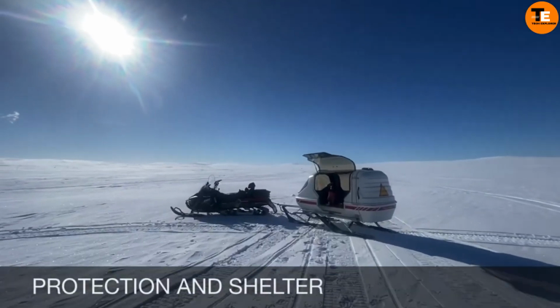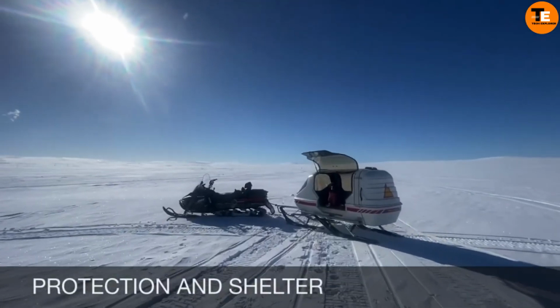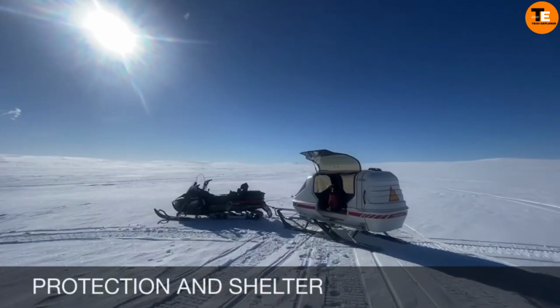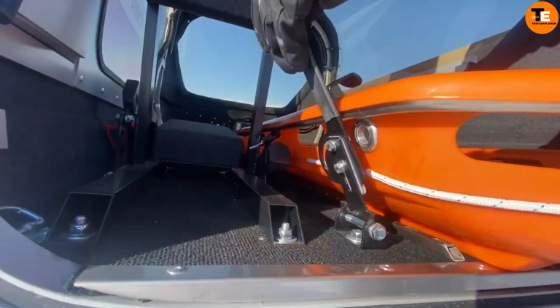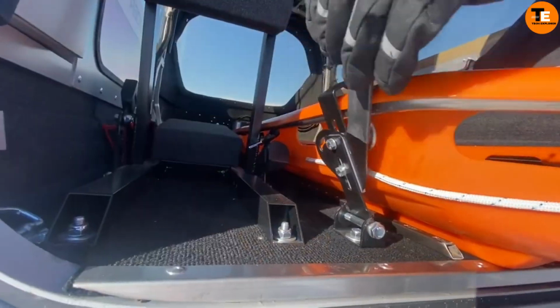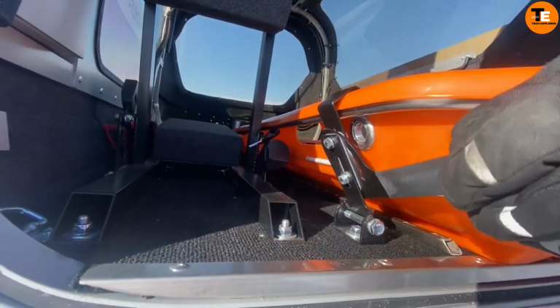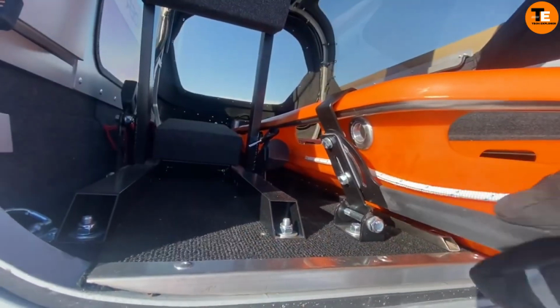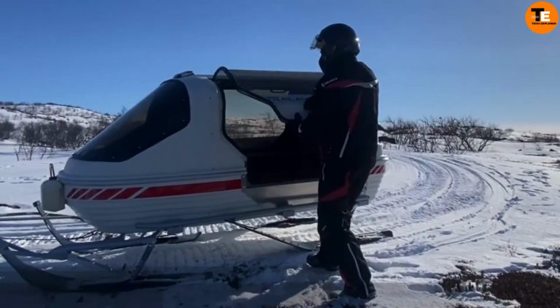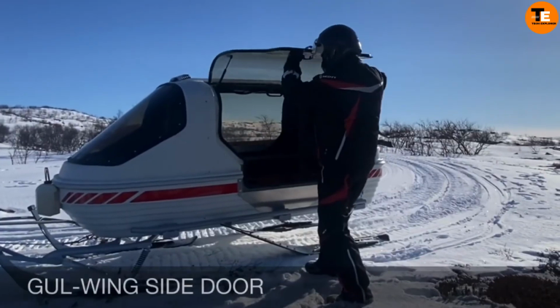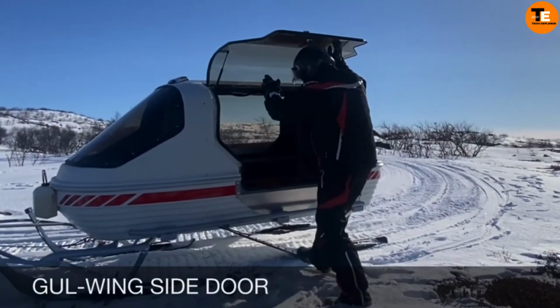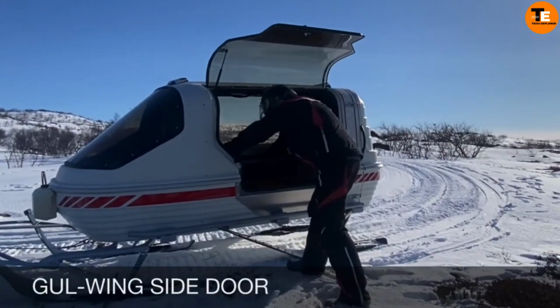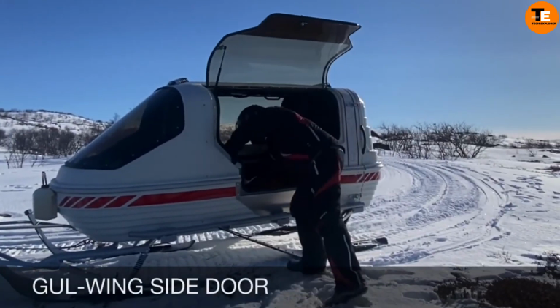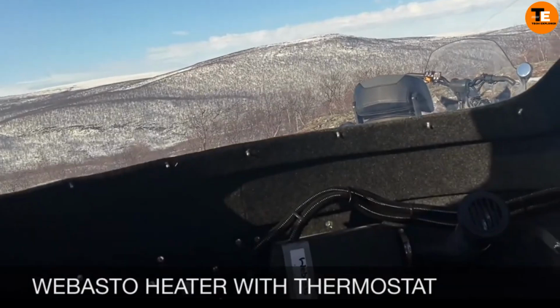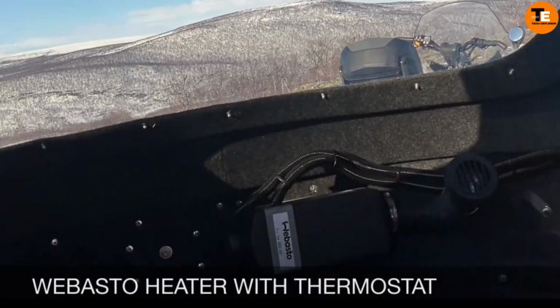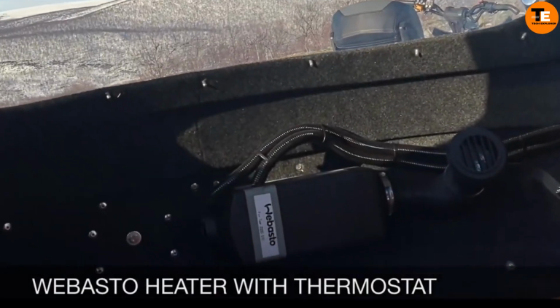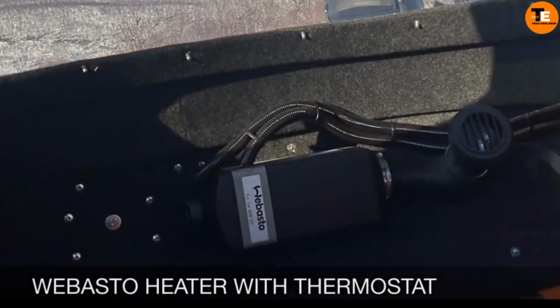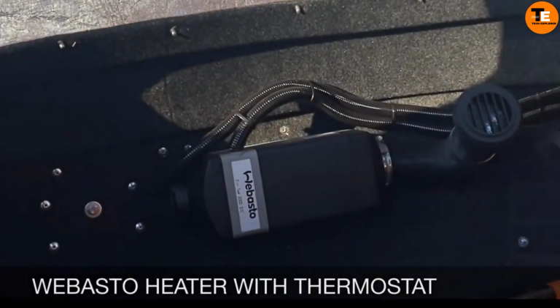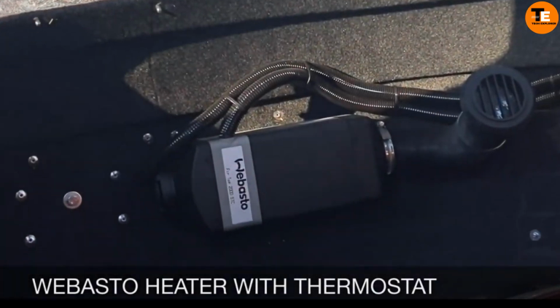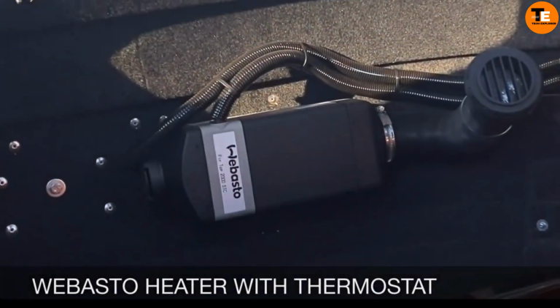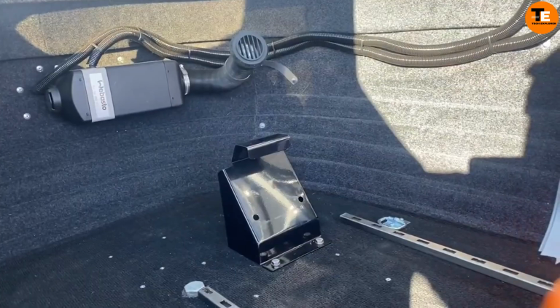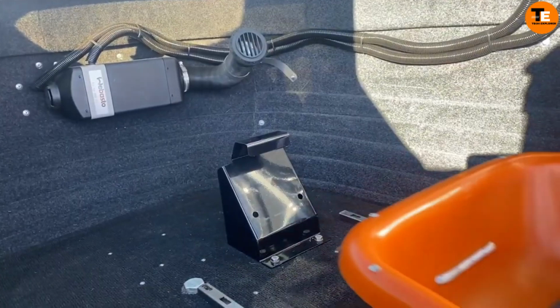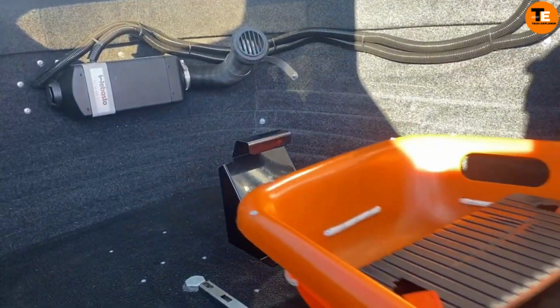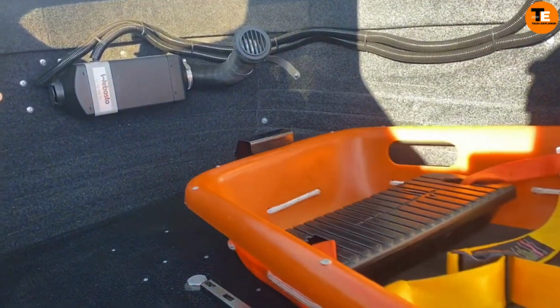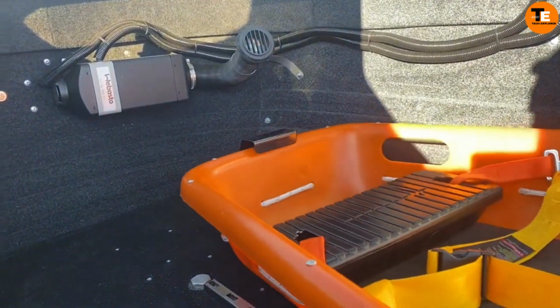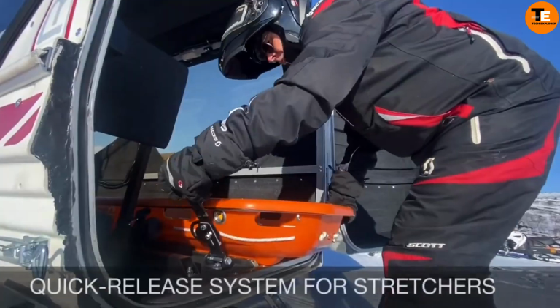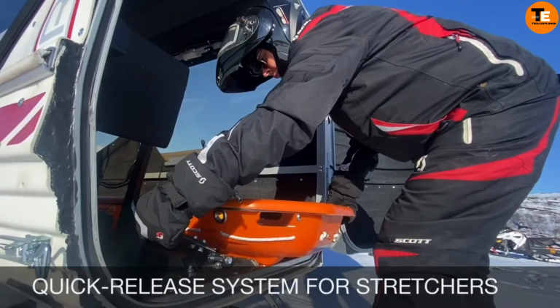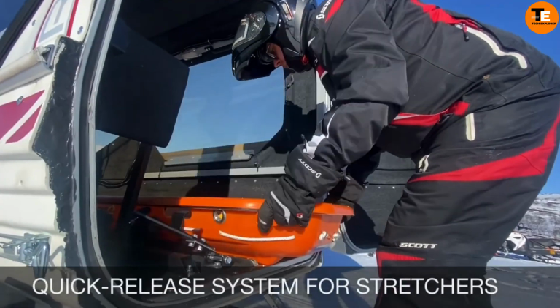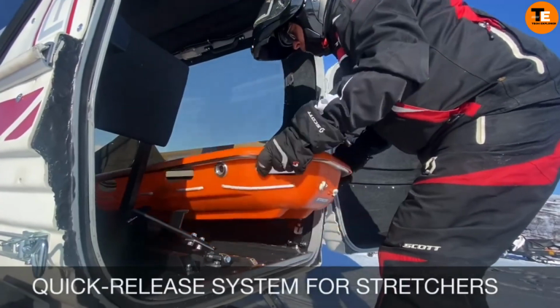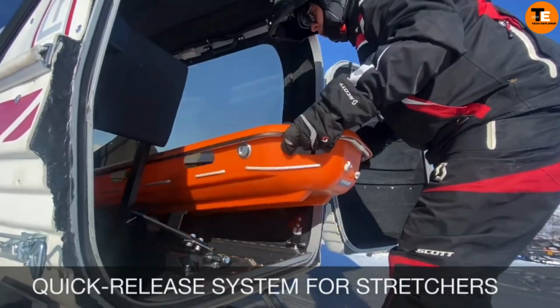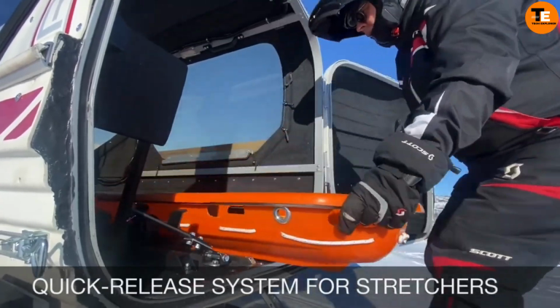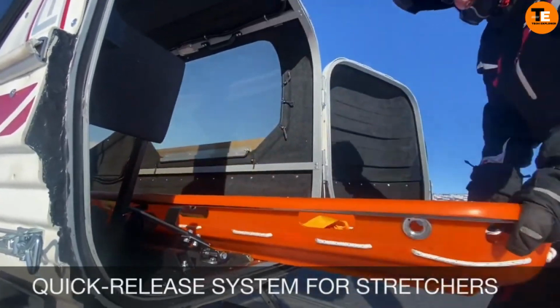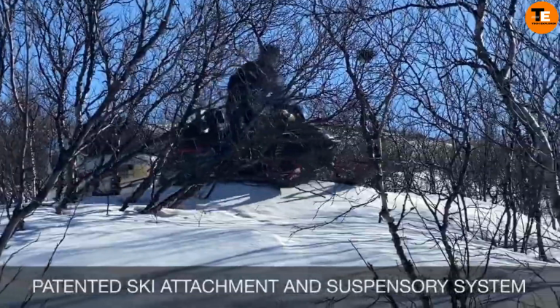Additional standard features include rear and brake lights, a suspension frame, and a snowmobile connection wire. The sled's rear door opens sideways for easy access, and it comes with a medic chair and stretcher, enhancing efficiency and safety in winter rescue operations.